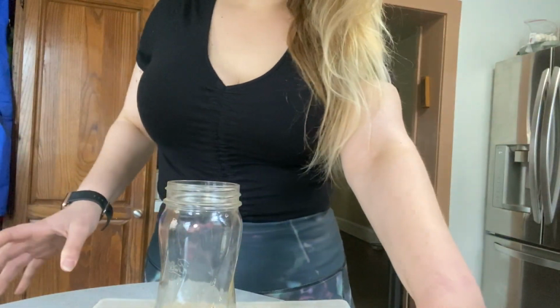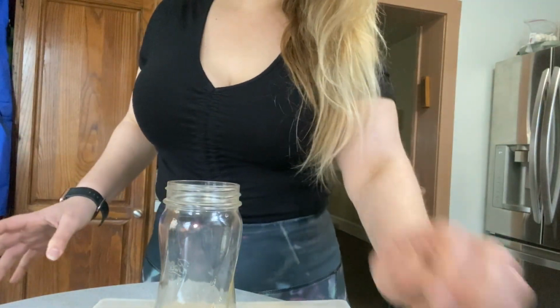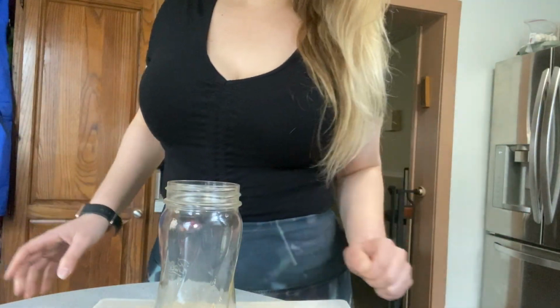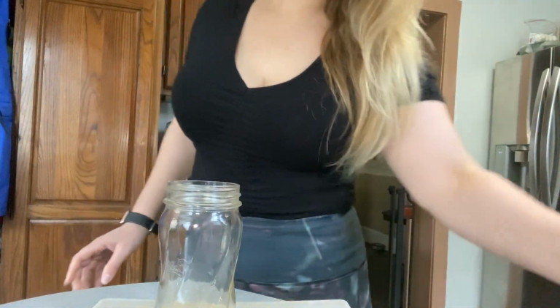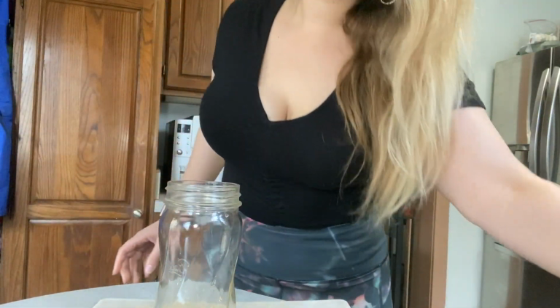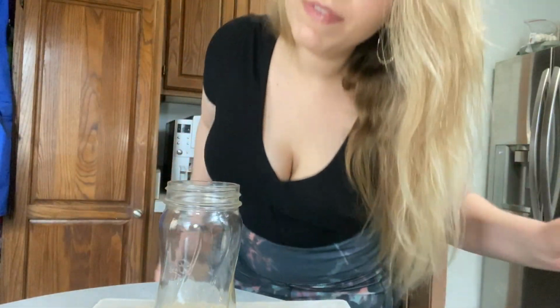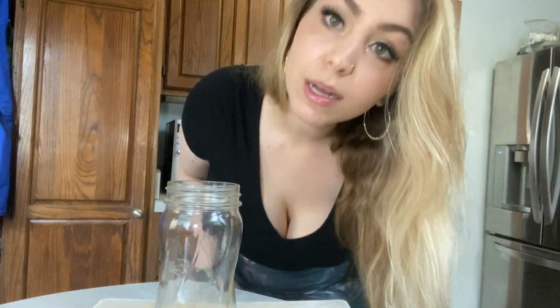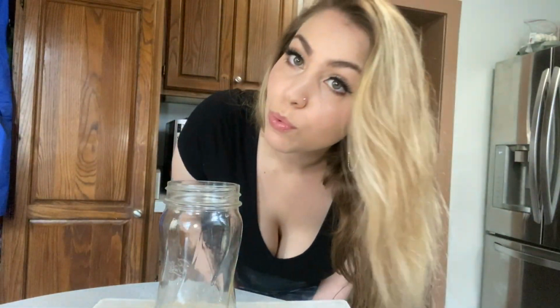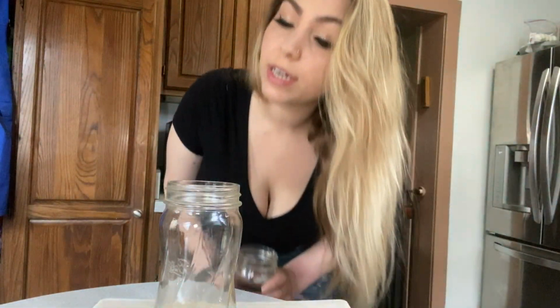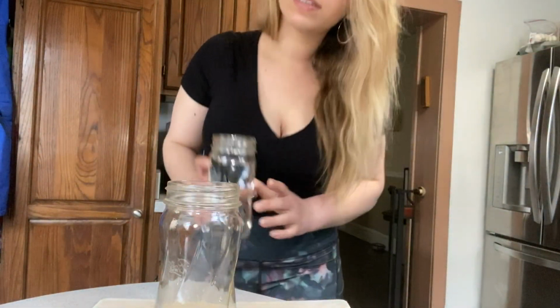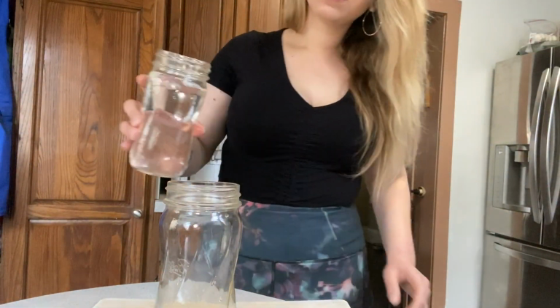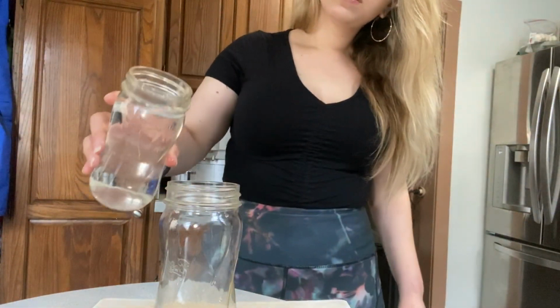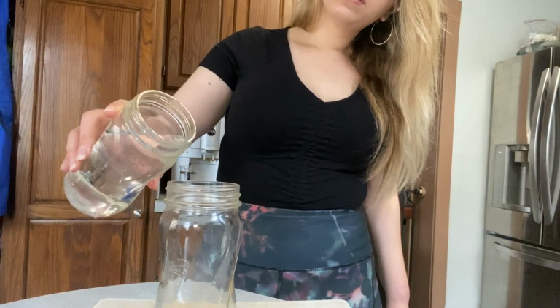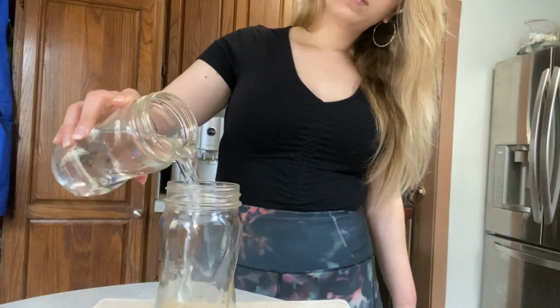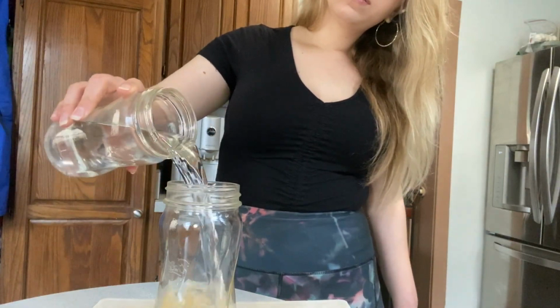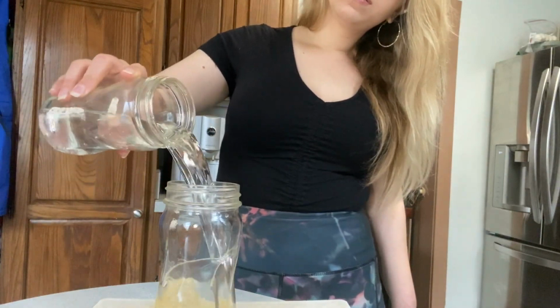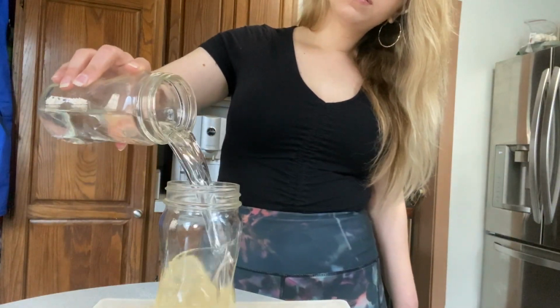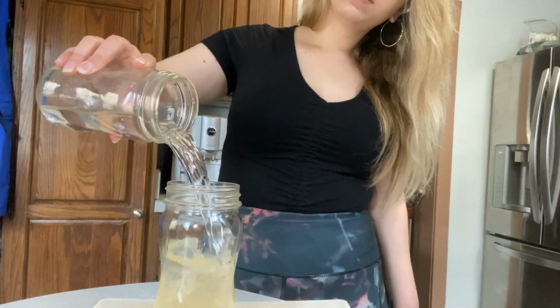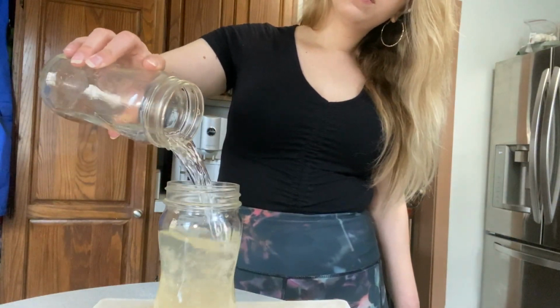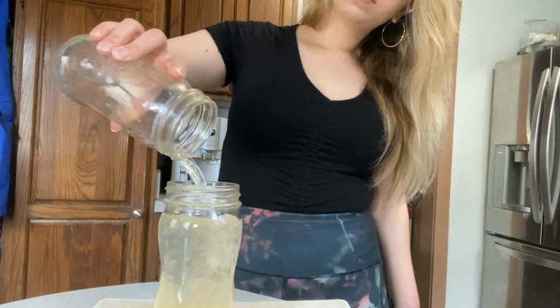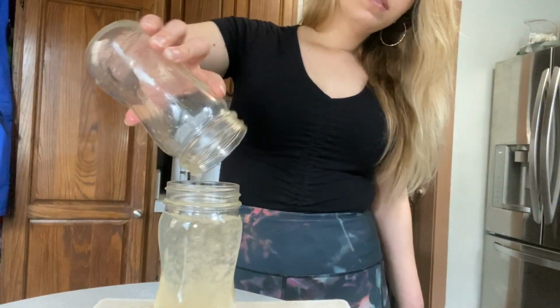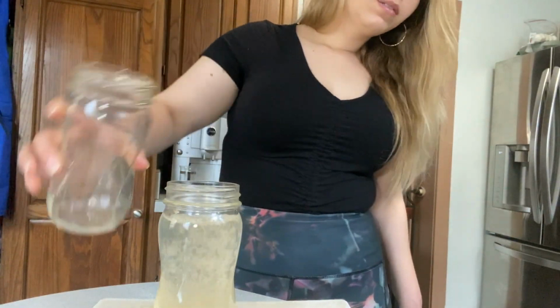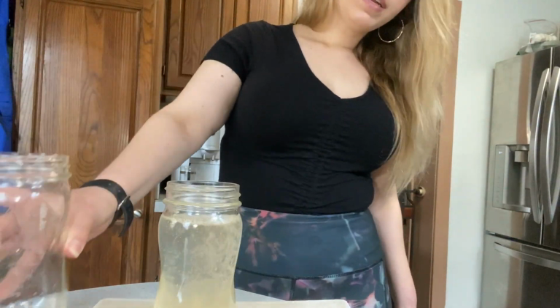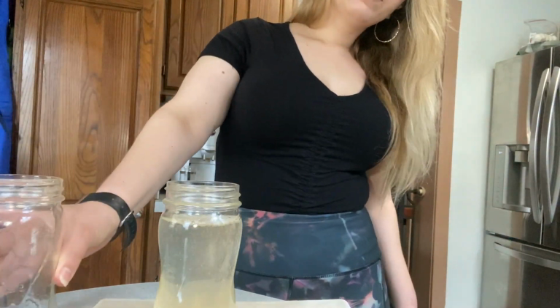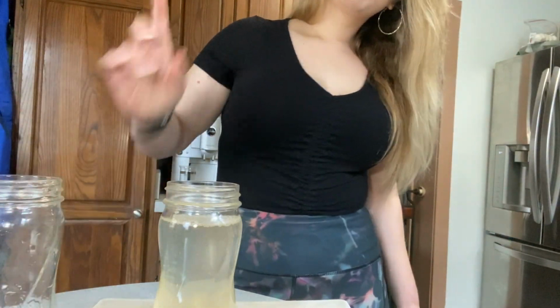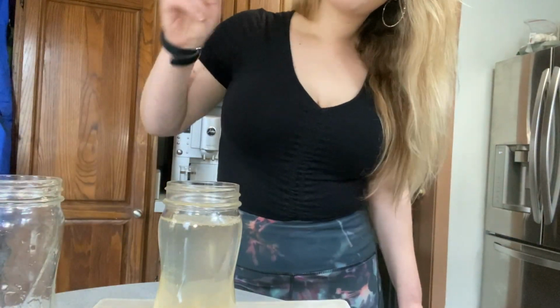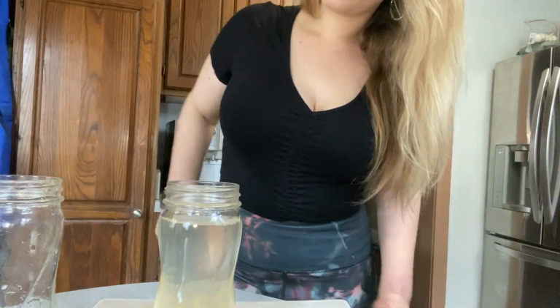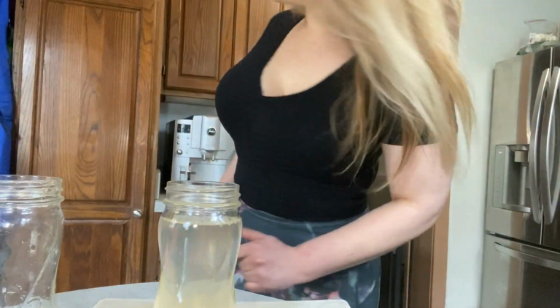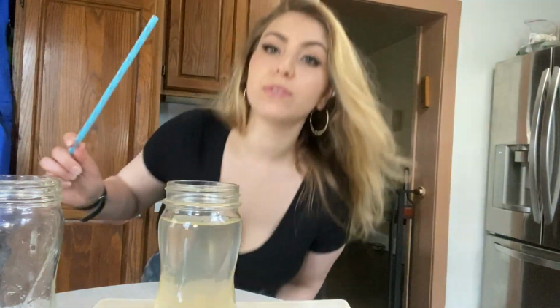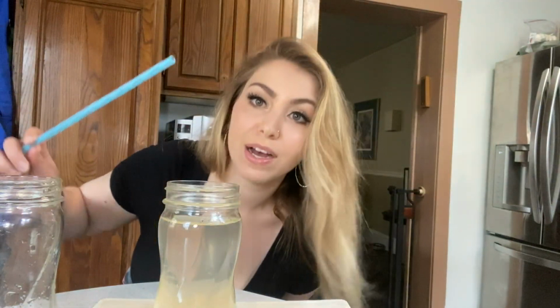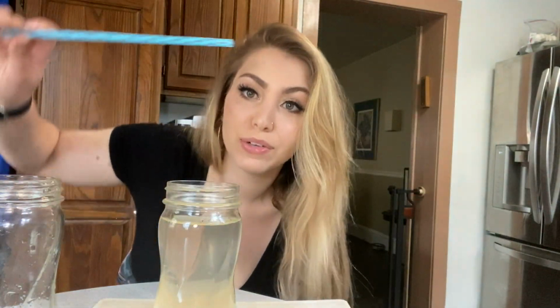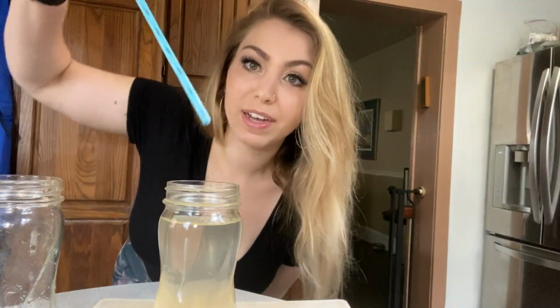Next thing we're going to do is fill it up with water. It's really important that you add a straw — do that now so you don't forget.